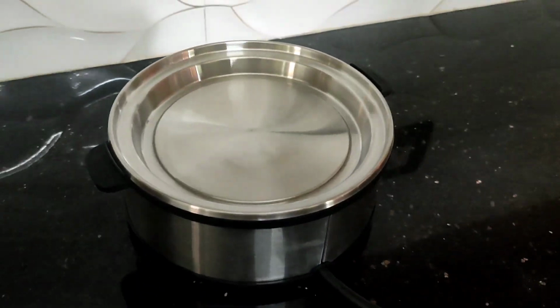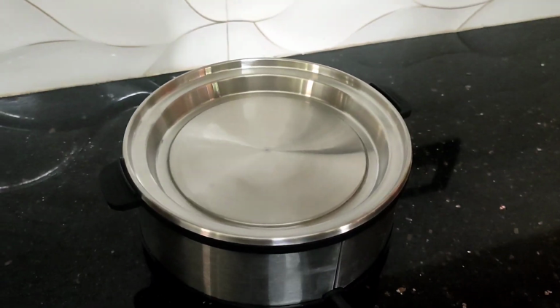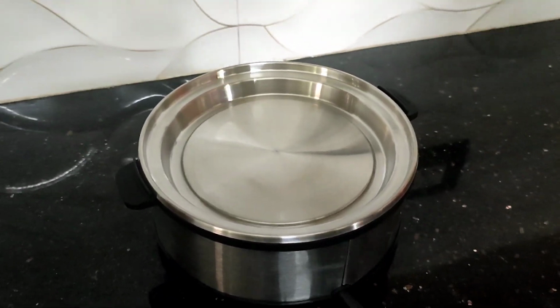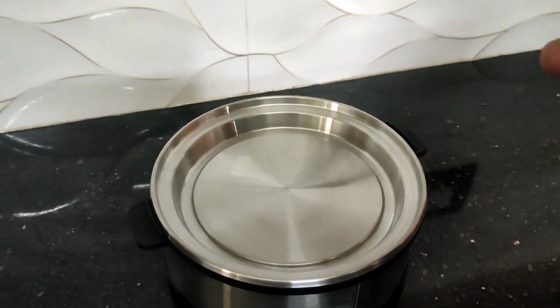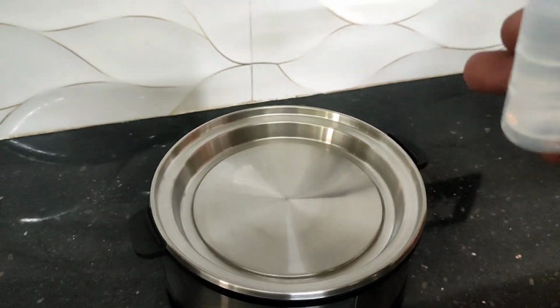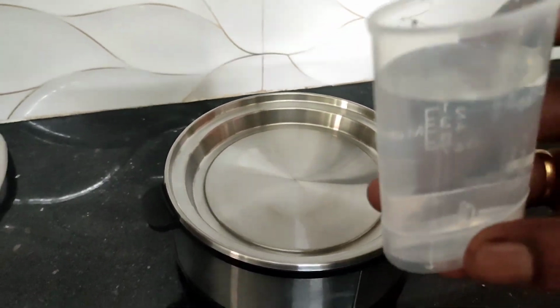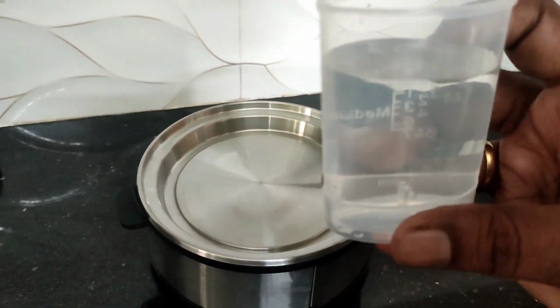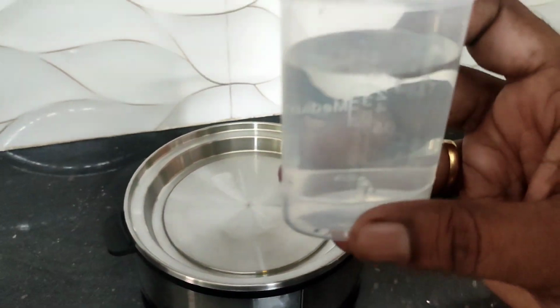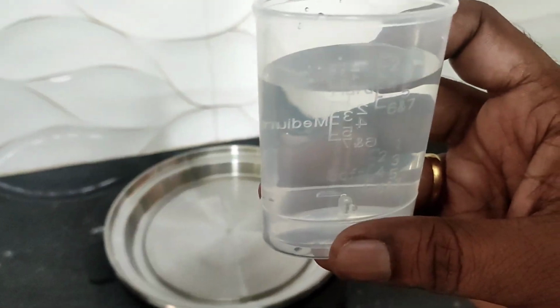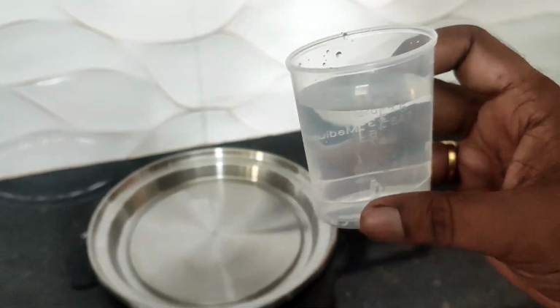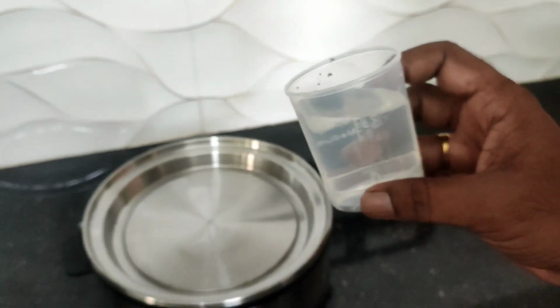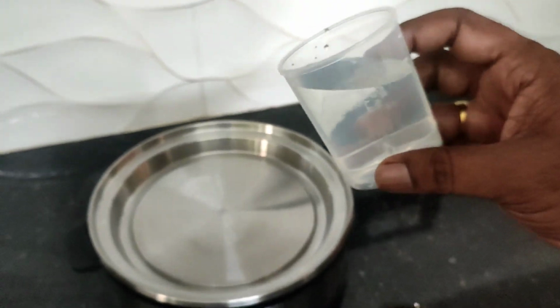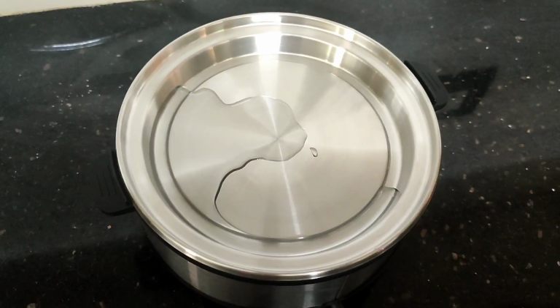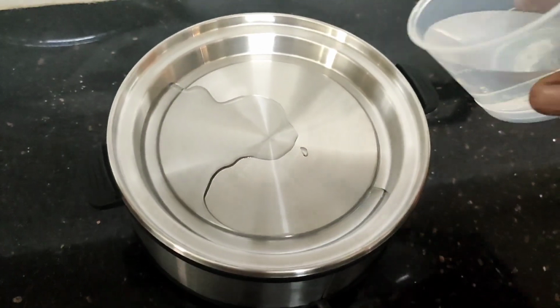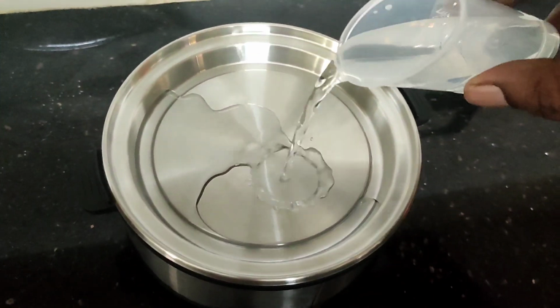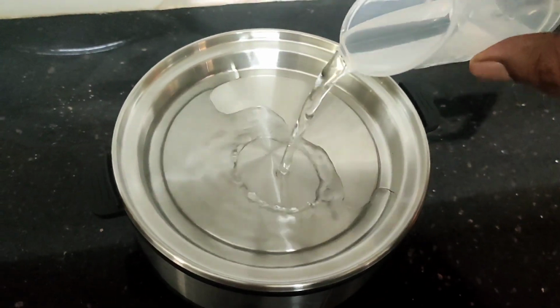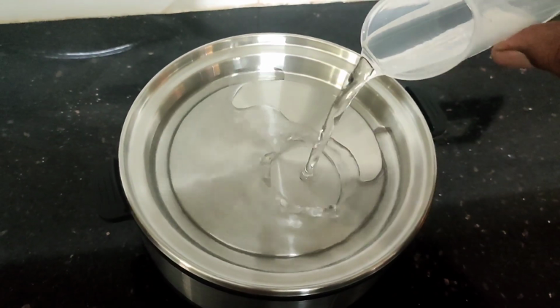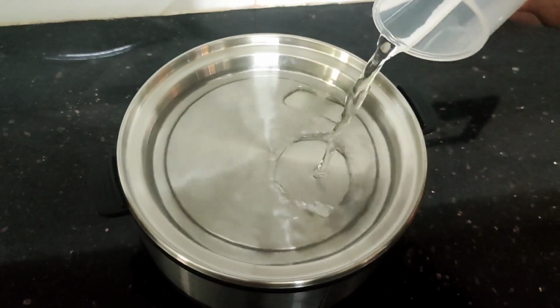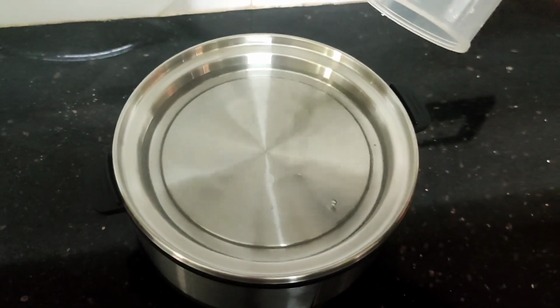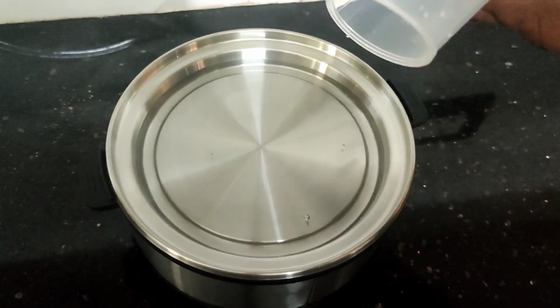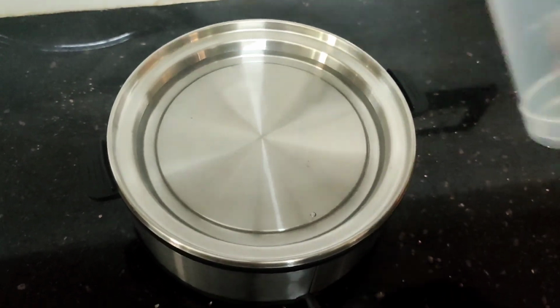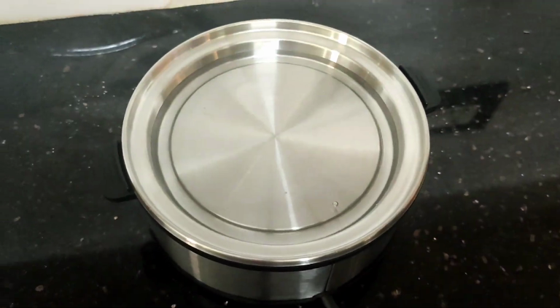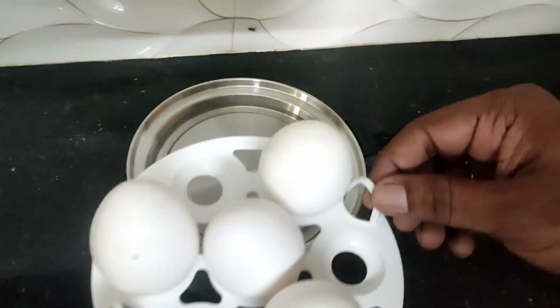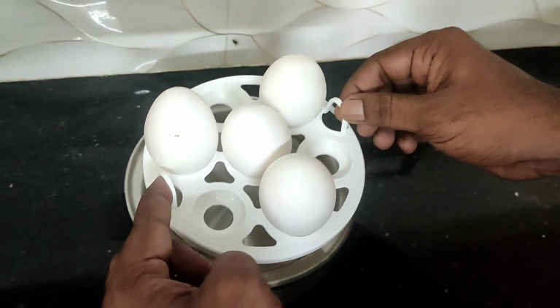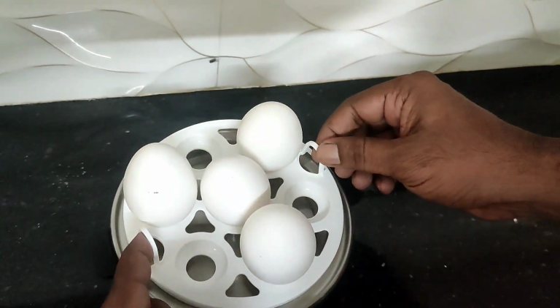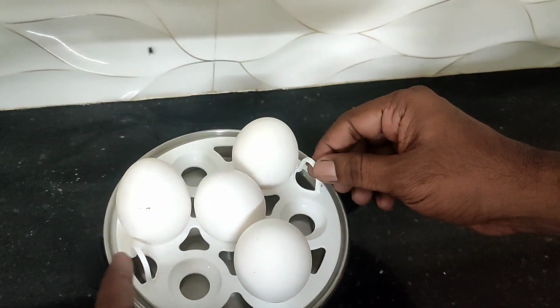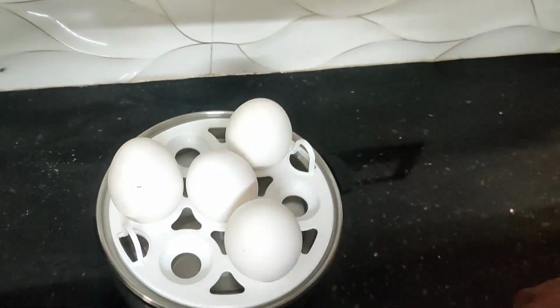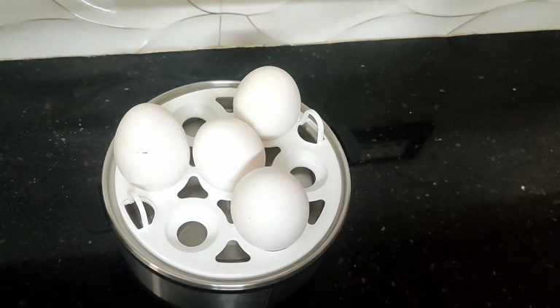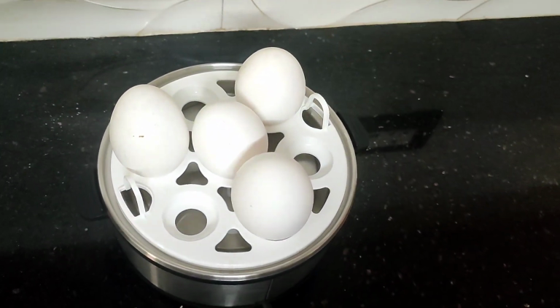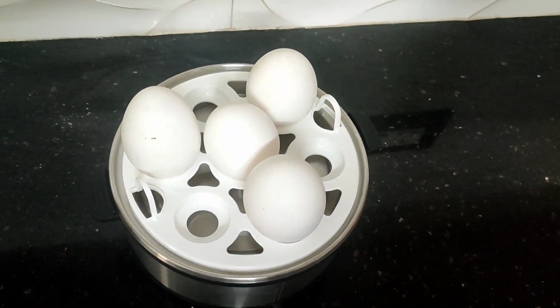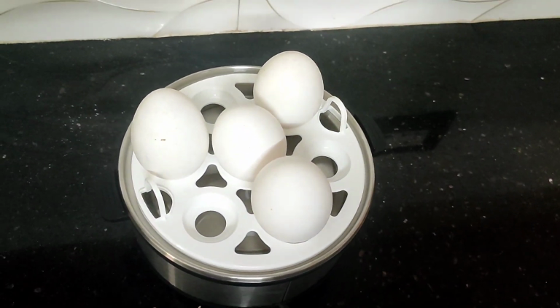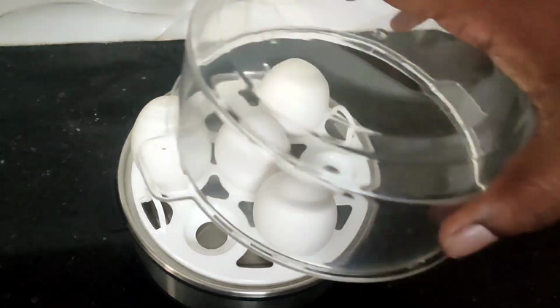First, I will fill the egg boiler at the low level. Now we are going to add eggs. Once we add the hot water at the hard level, keep it here and put the eggs in the tray.